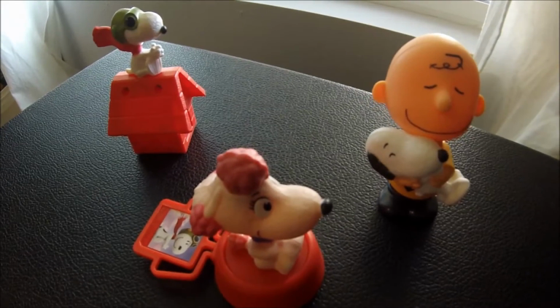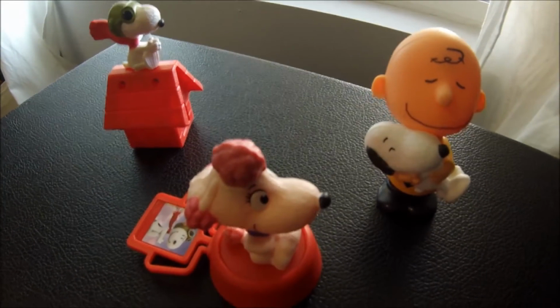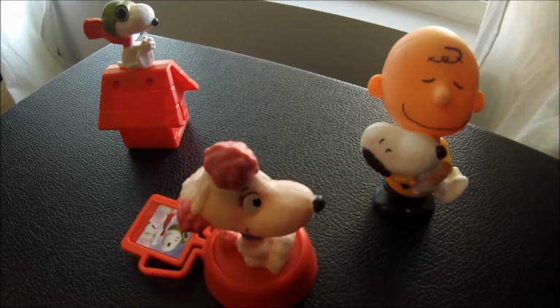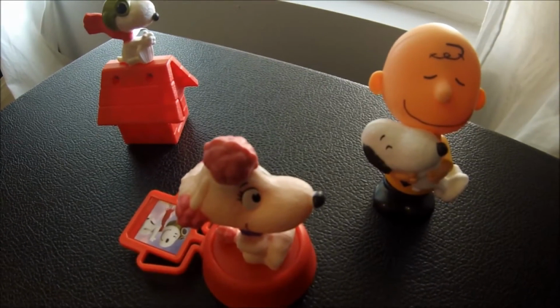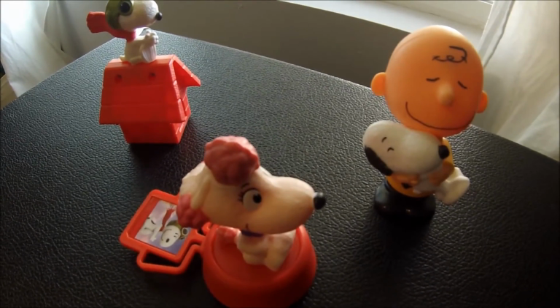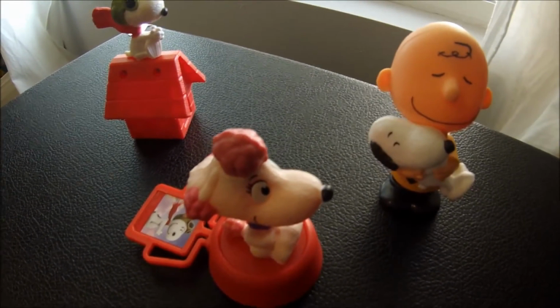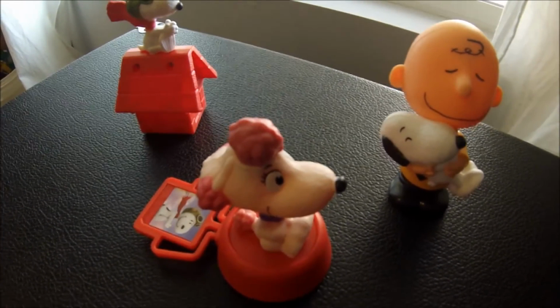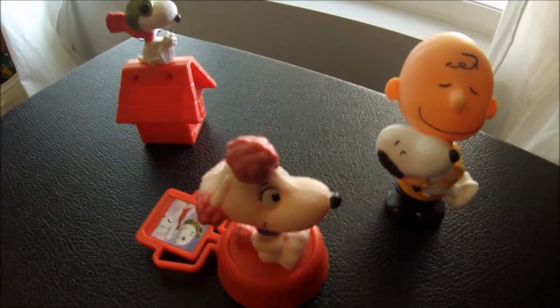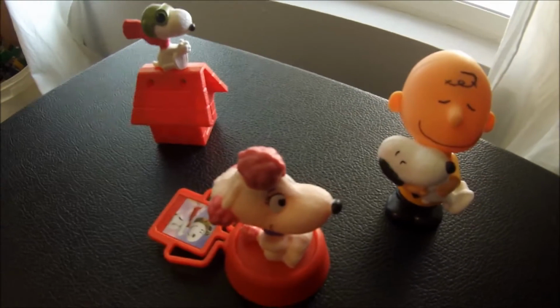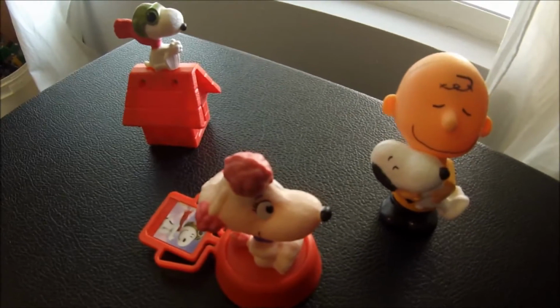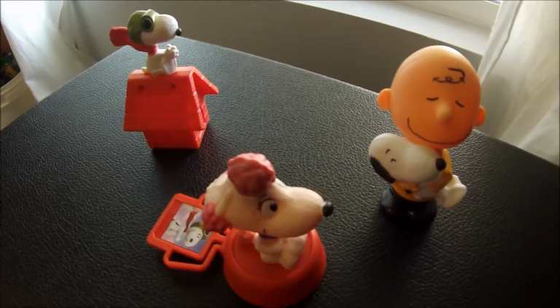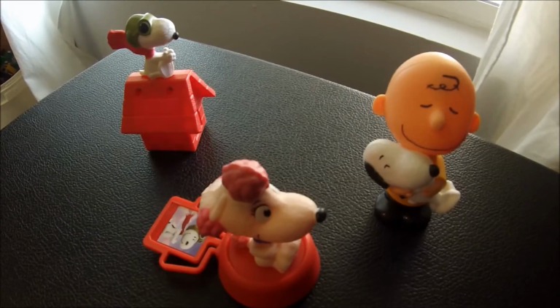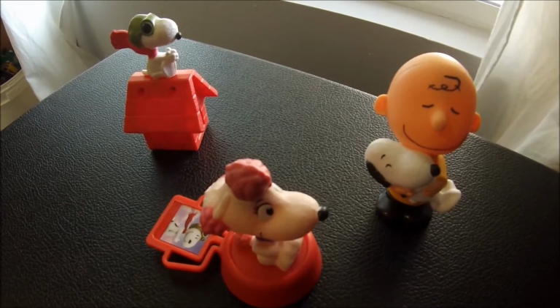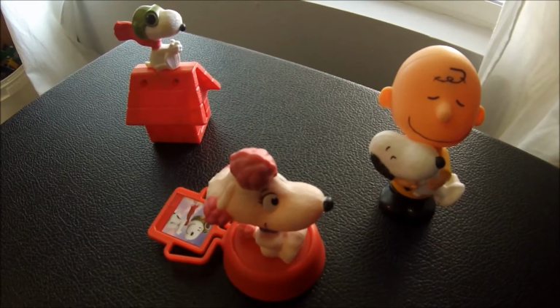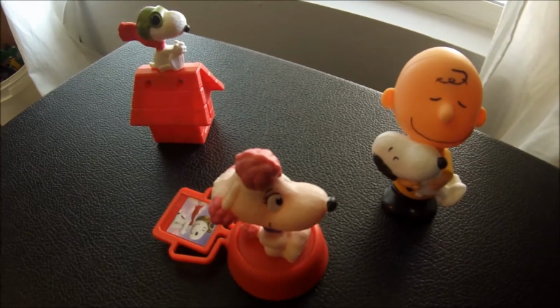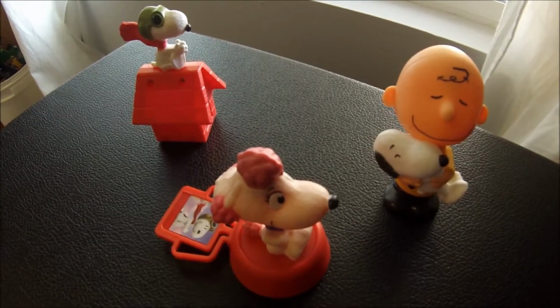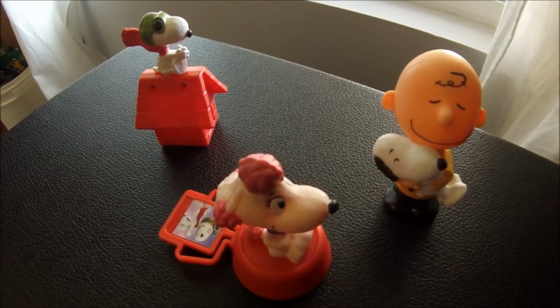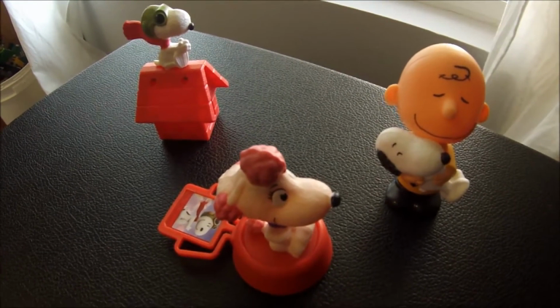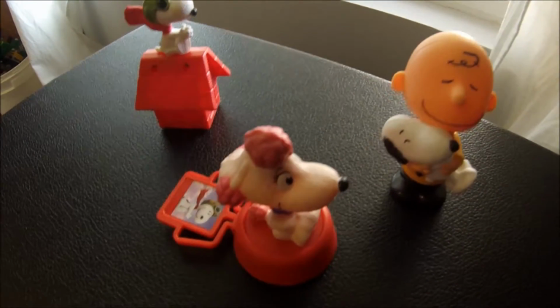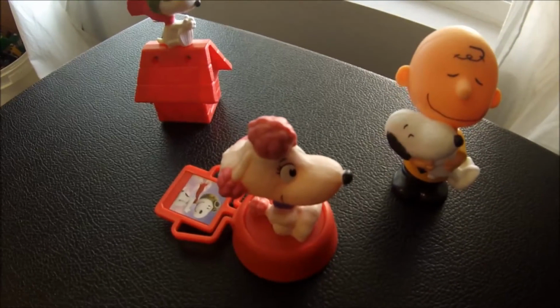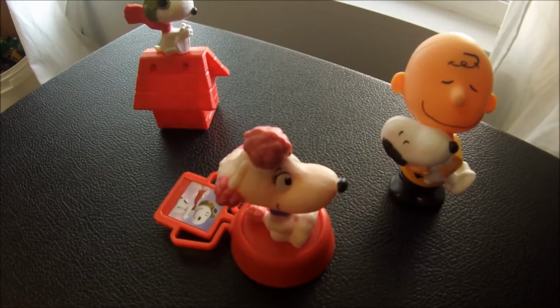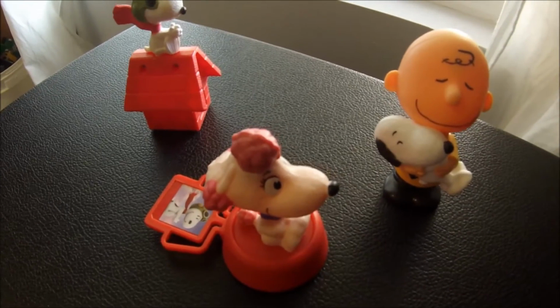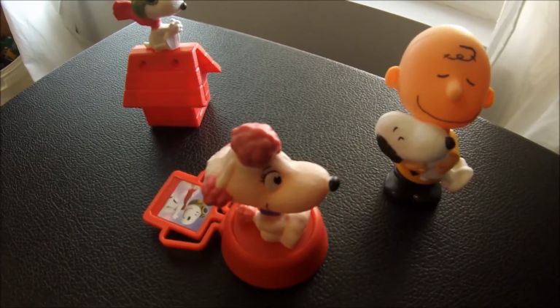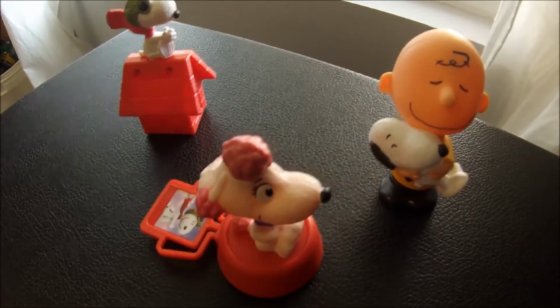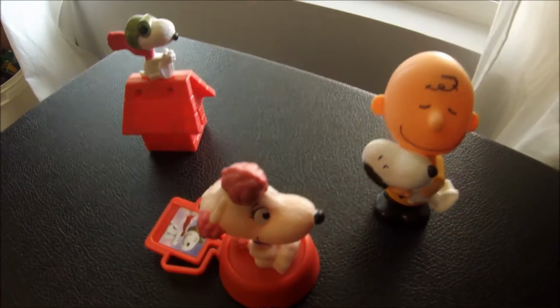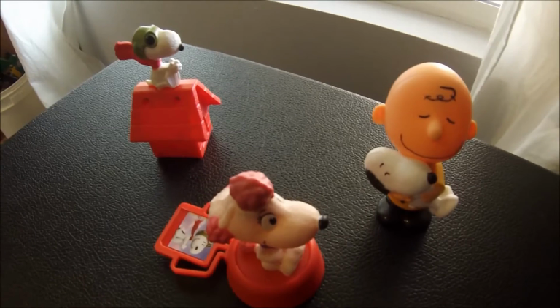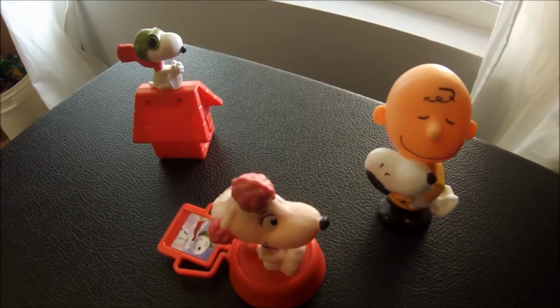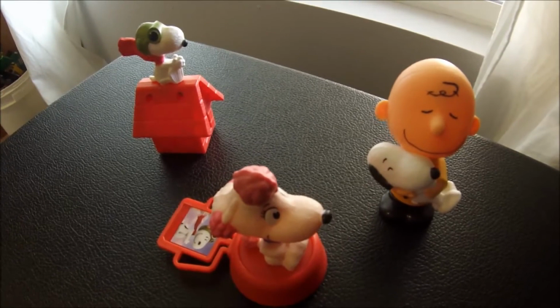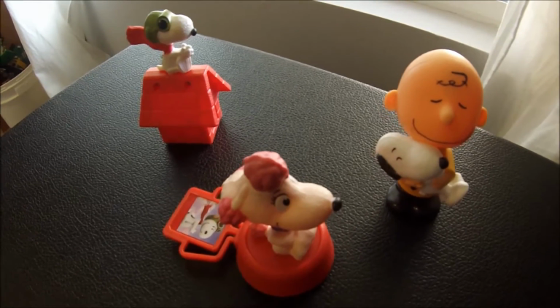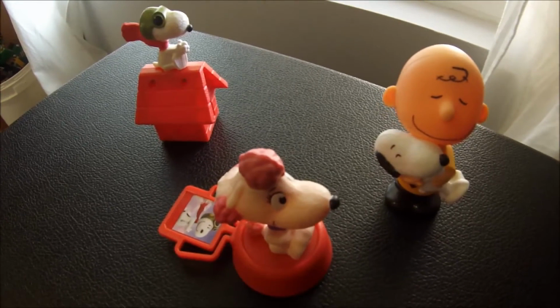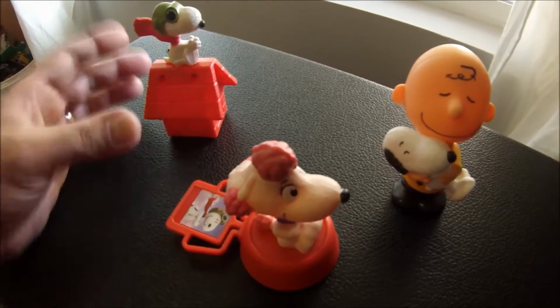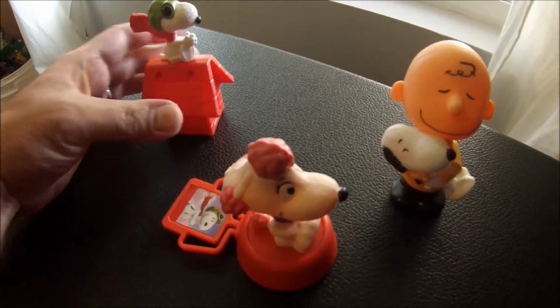Hey YouTube, what is up? It's Mitch. I told you I'd be back with more of the Peanuts movie Happy Meal toys, so here I am back again. So let's go ahead and get started here on the left.